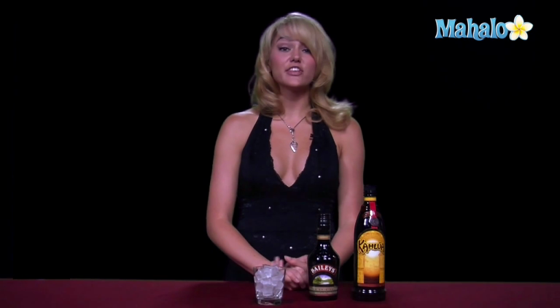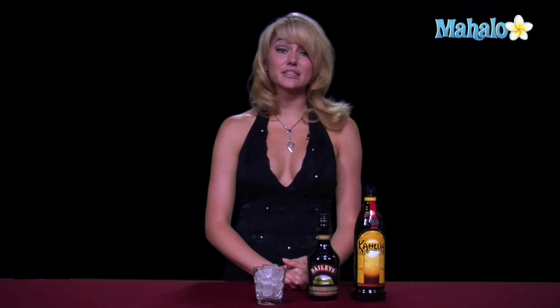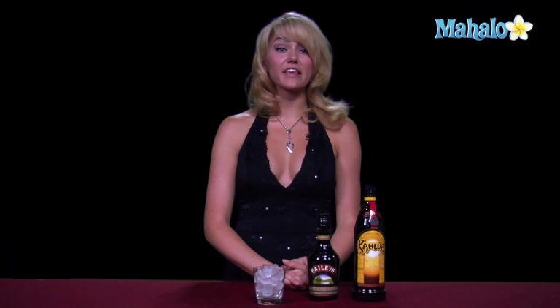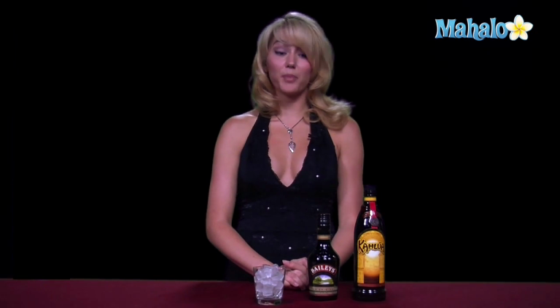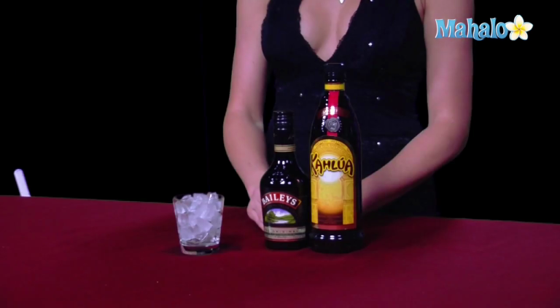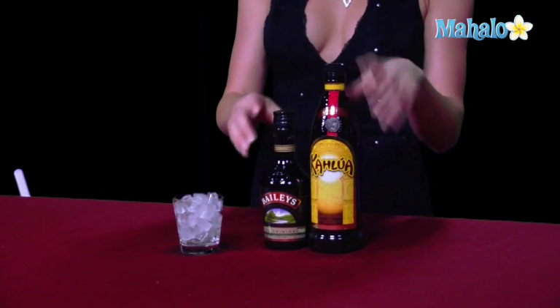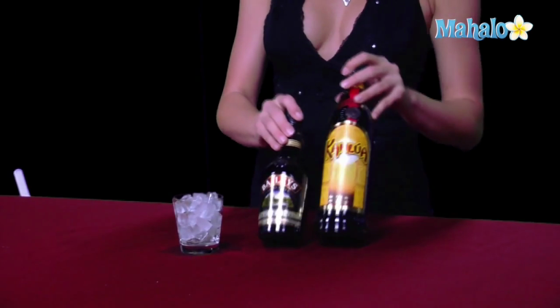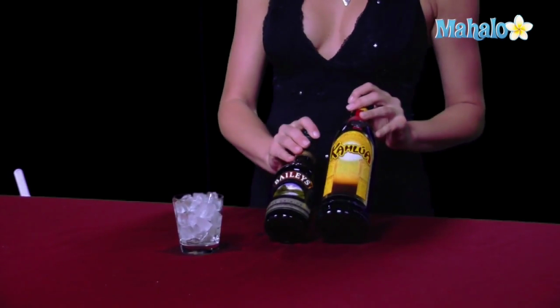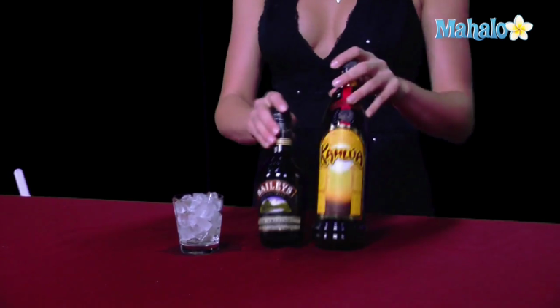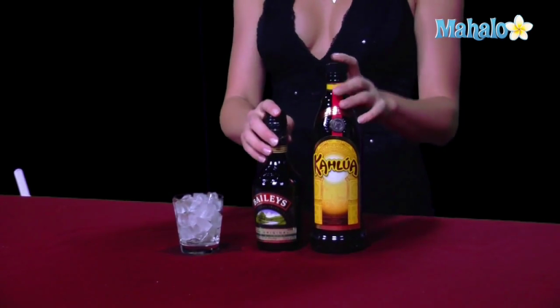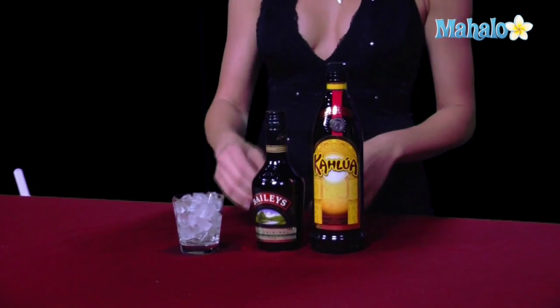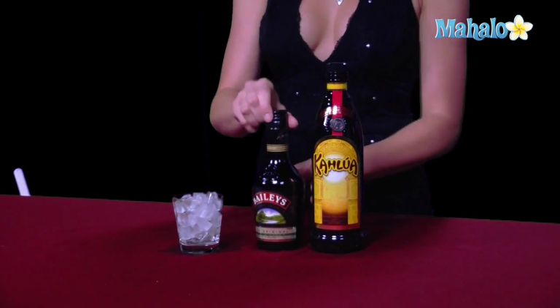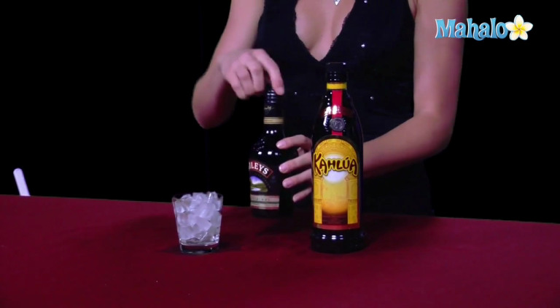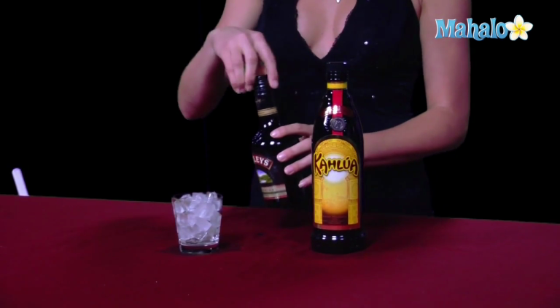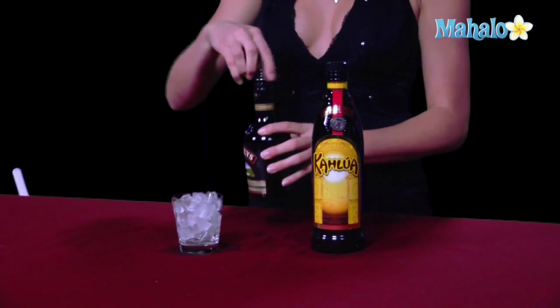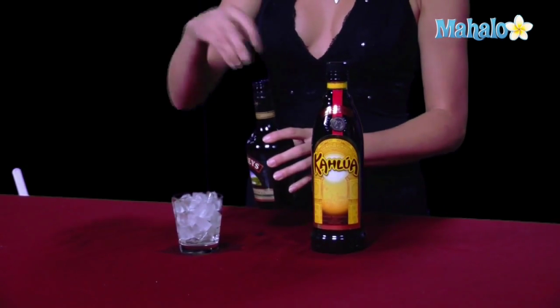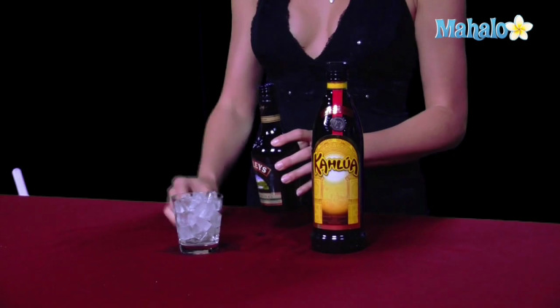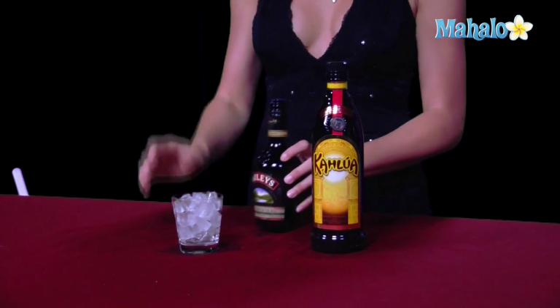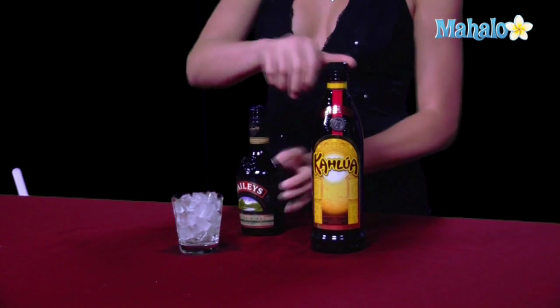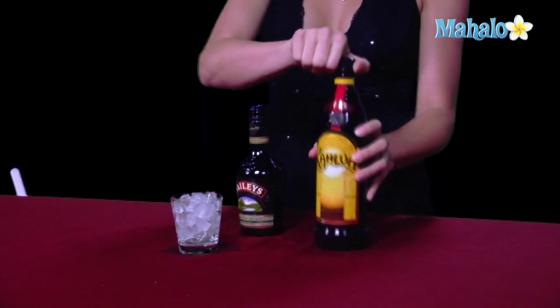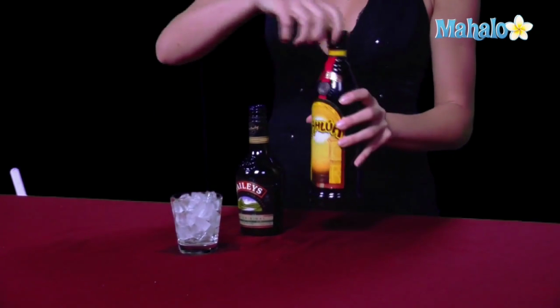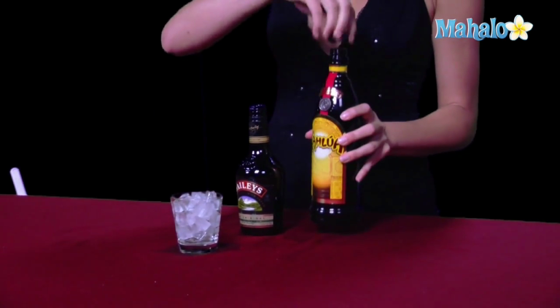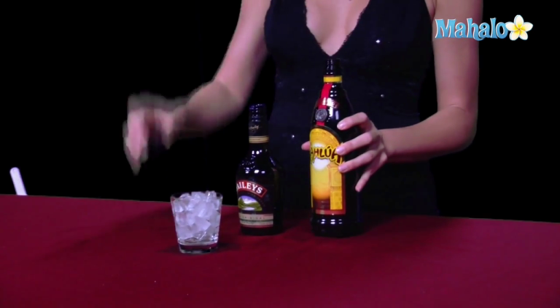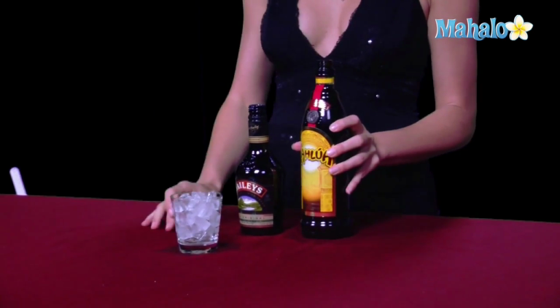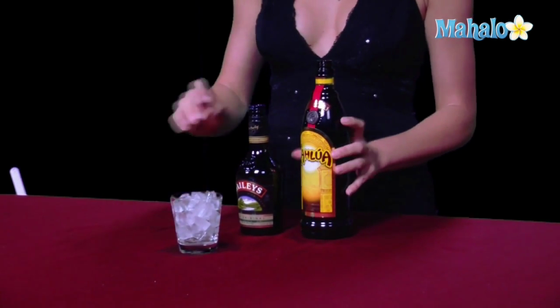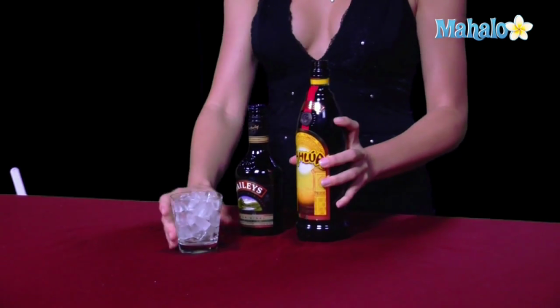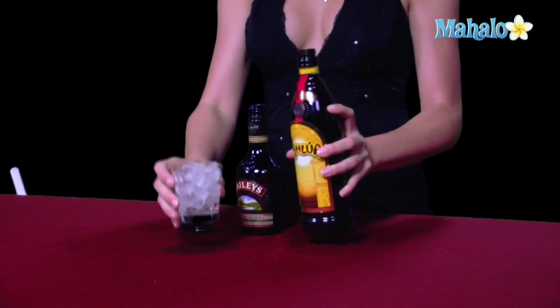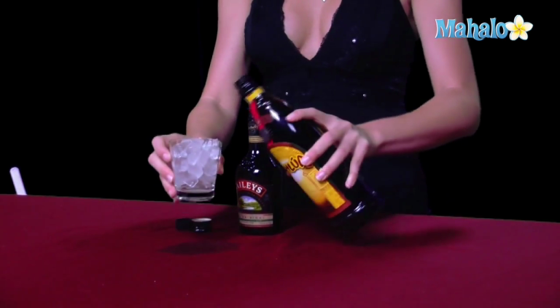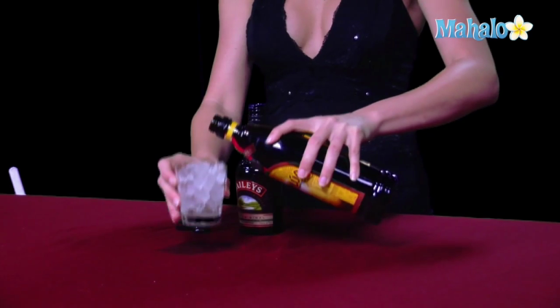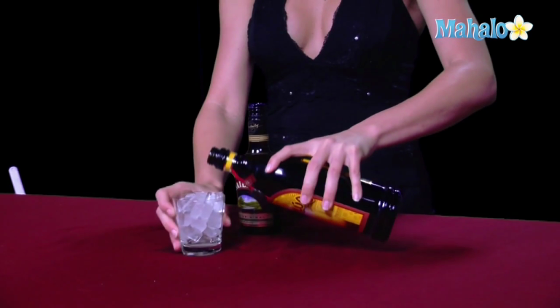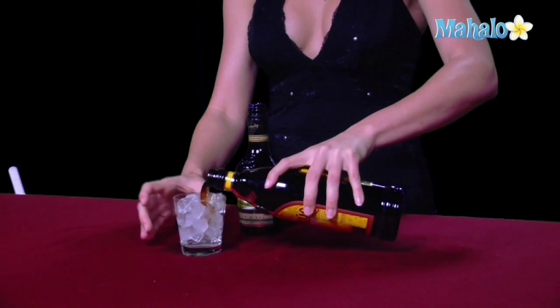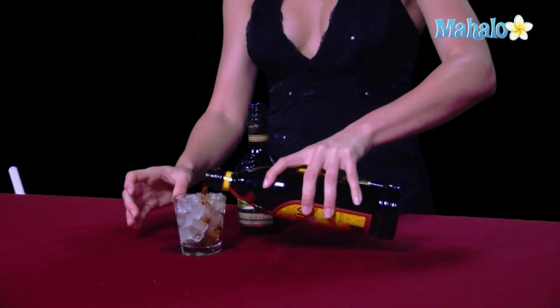This drink is made with equal parts, so today with our two liquors, we're going to go ahead and put one ounce of Baileys and one ounce of Kahlua. You're going to stick the Kahlua in first, because you want the dark liquor on the bottom.